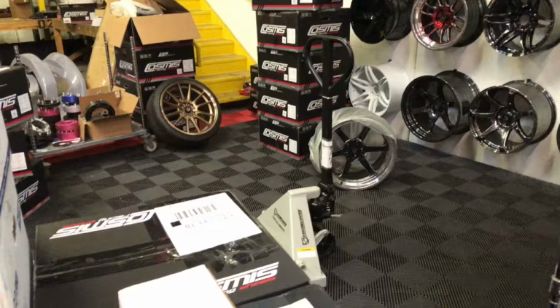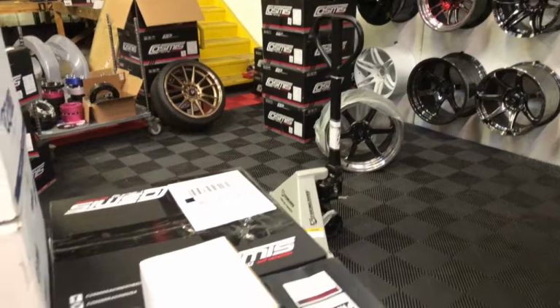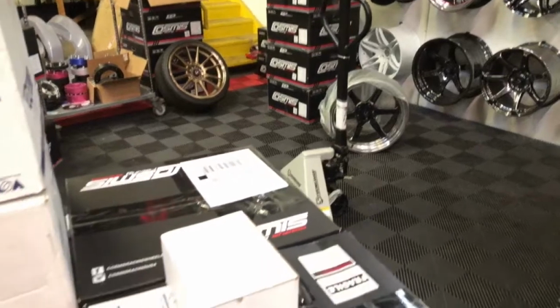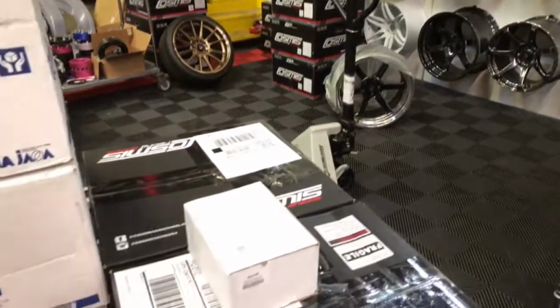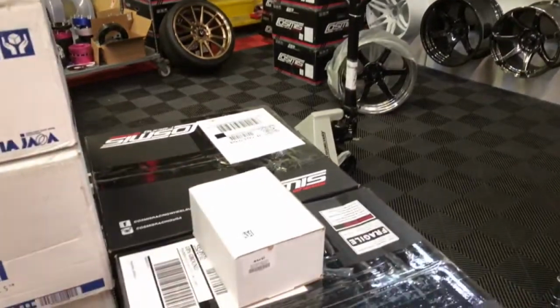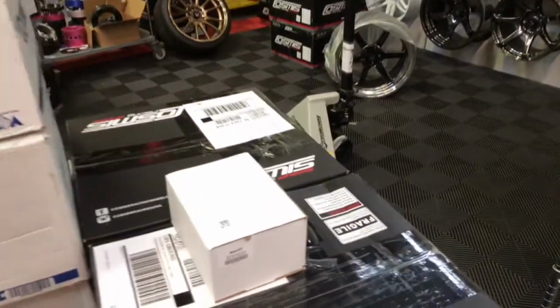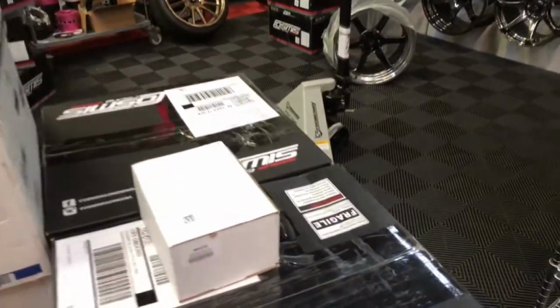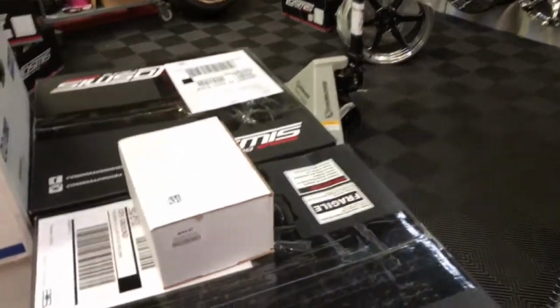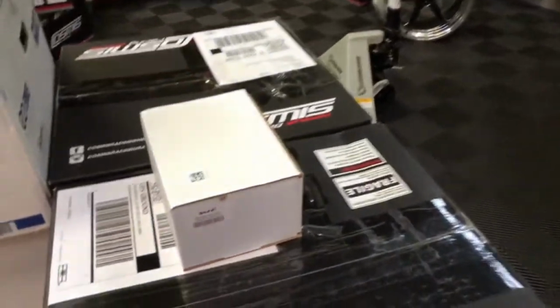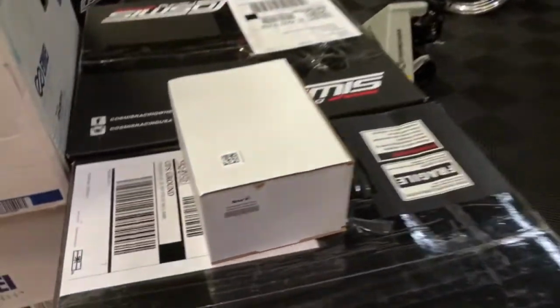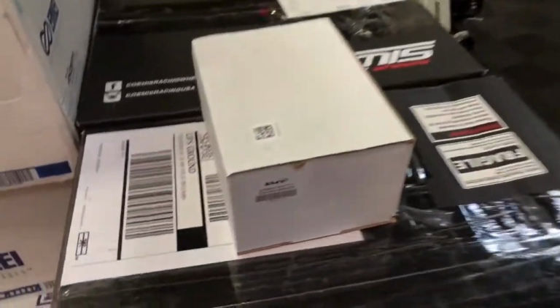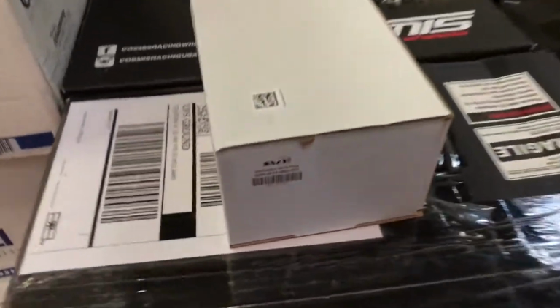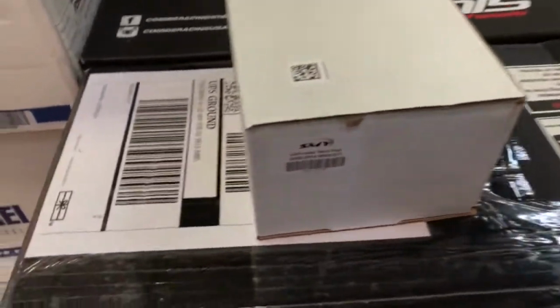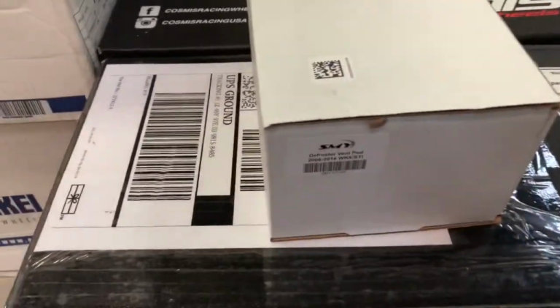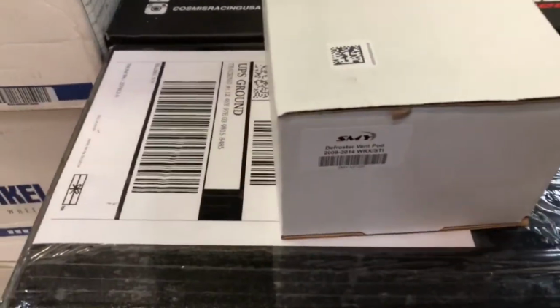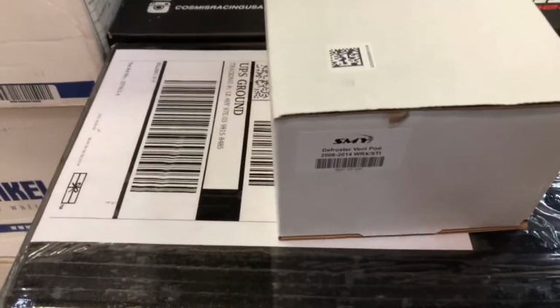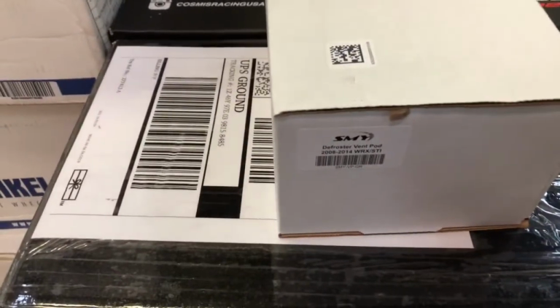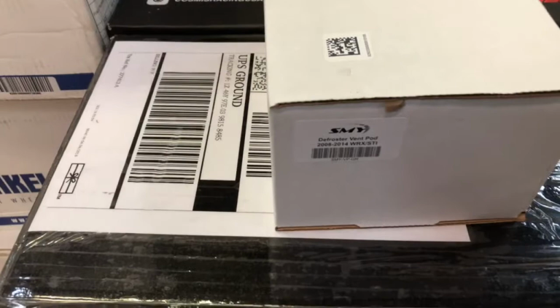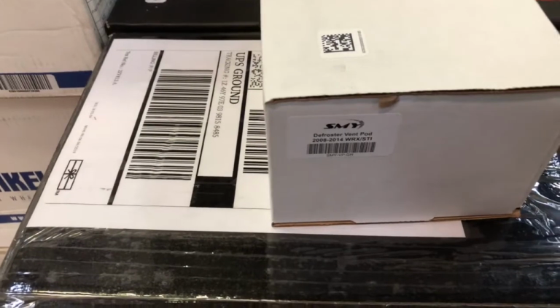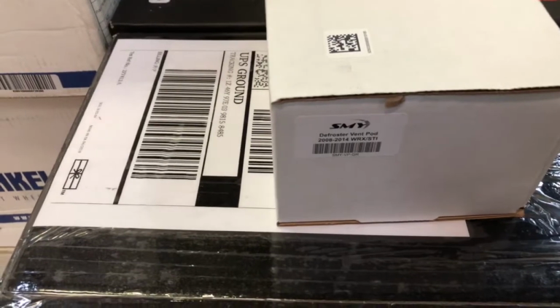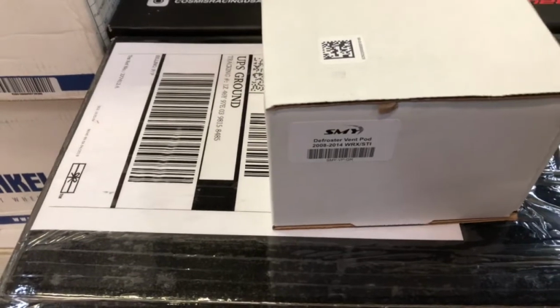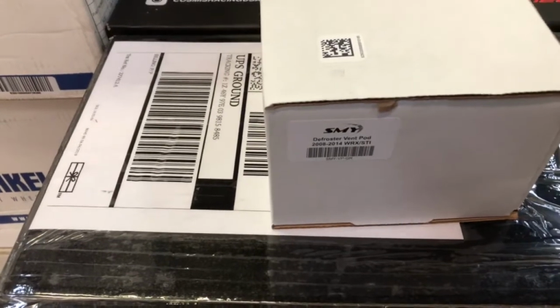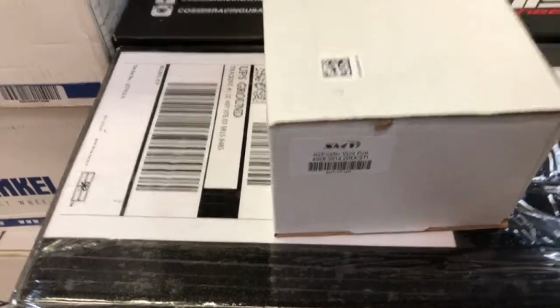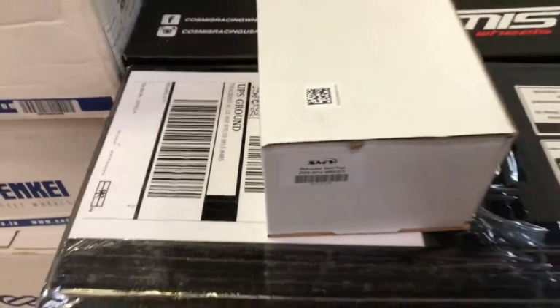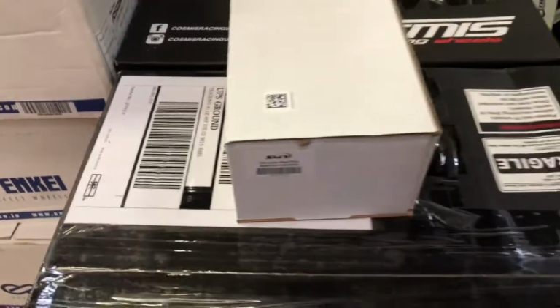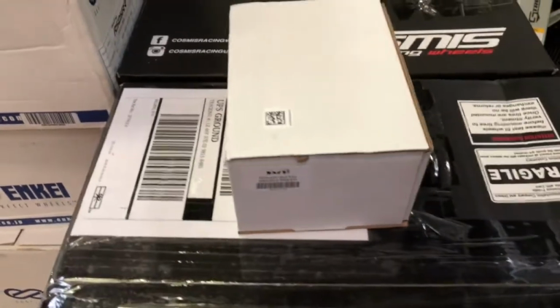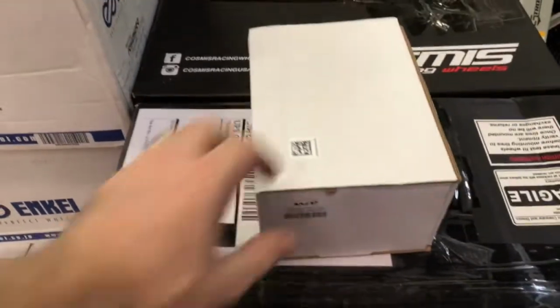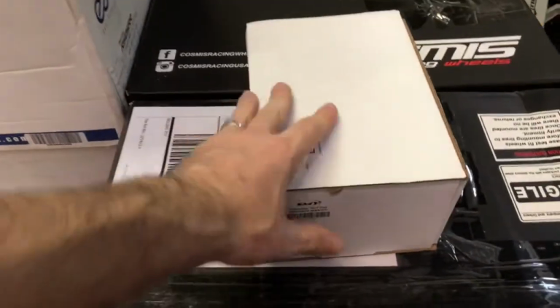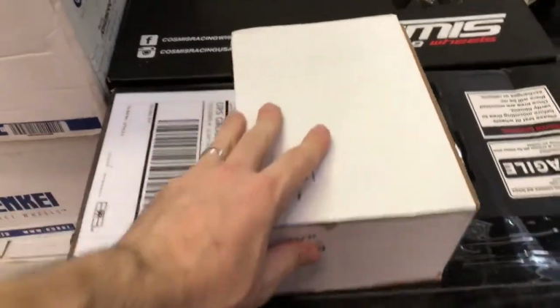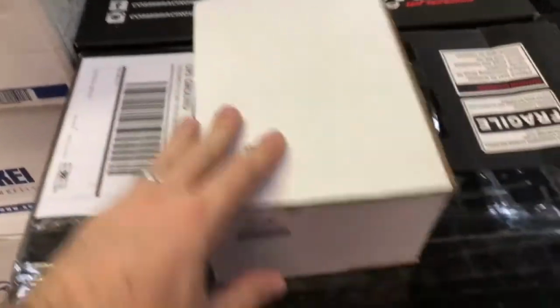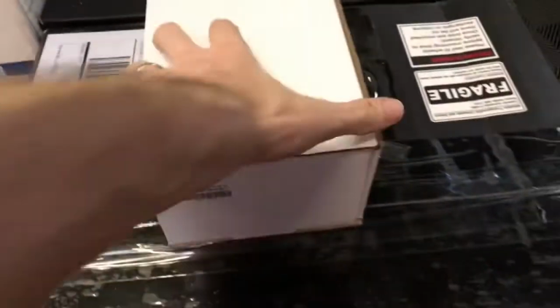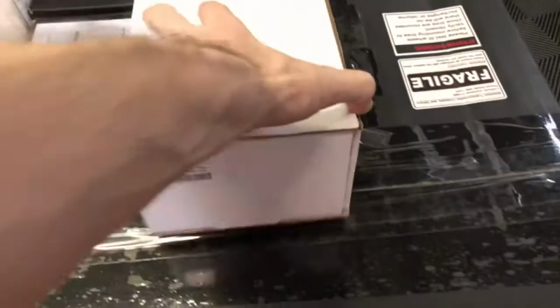And I'm back, and we've got the SMY defroster pod, but this one is for an 08-14 WRX or STI. So let's check this one out.